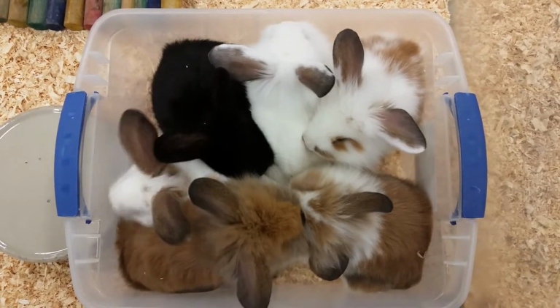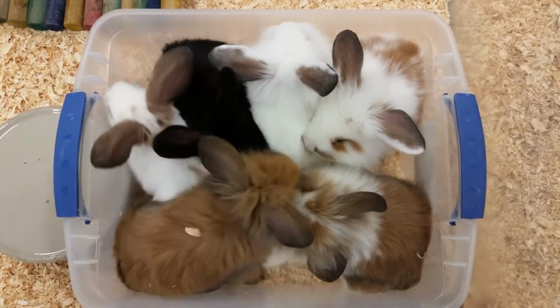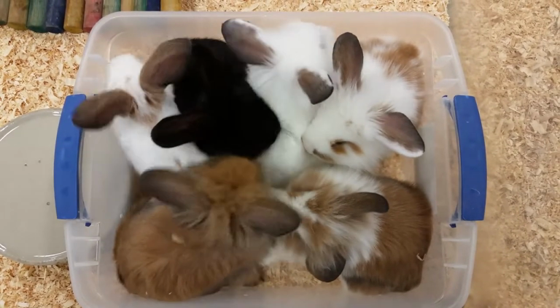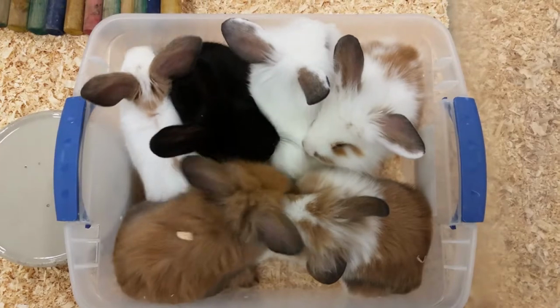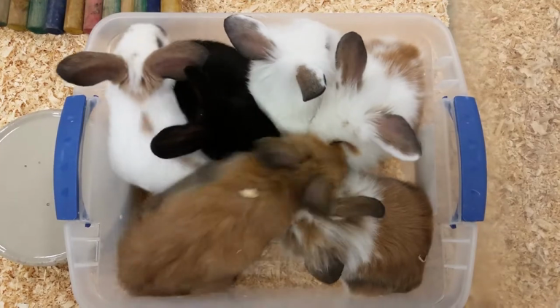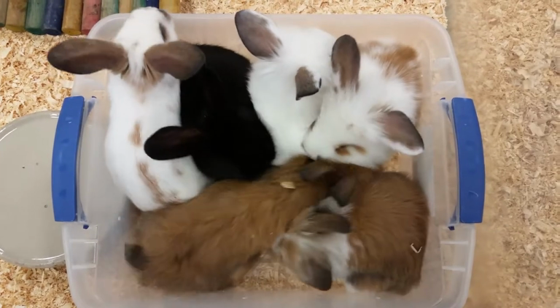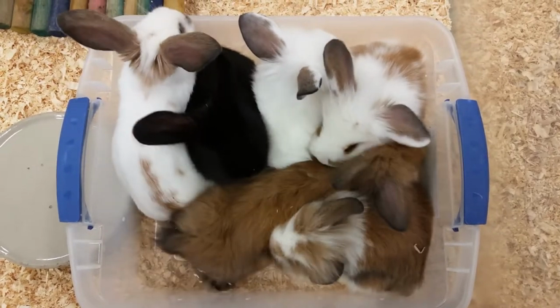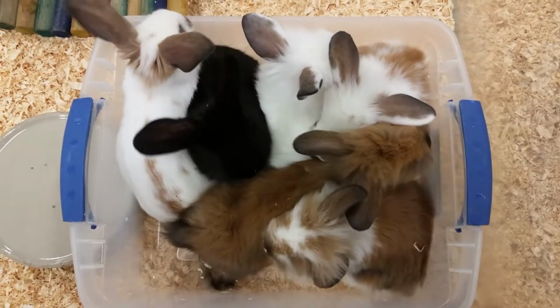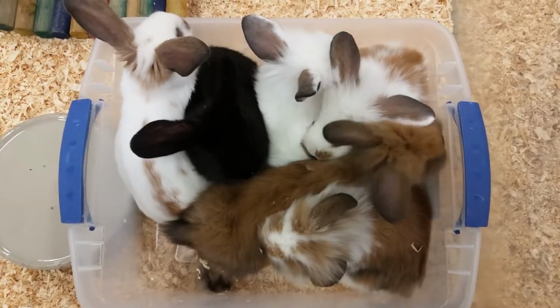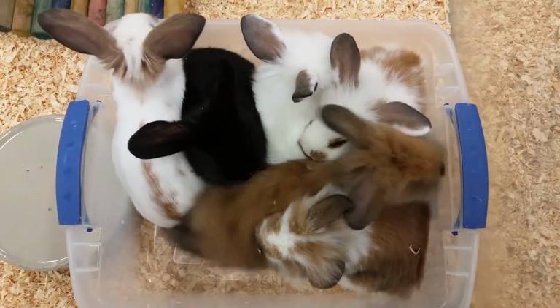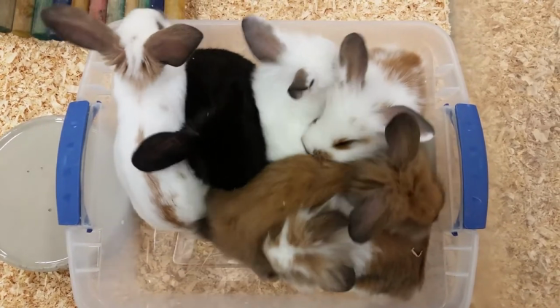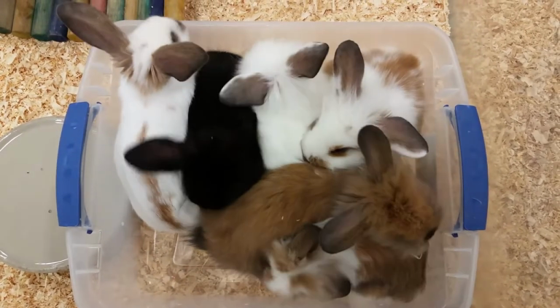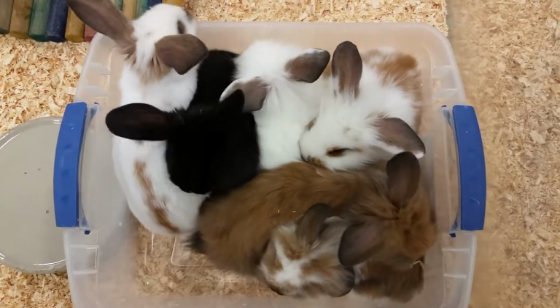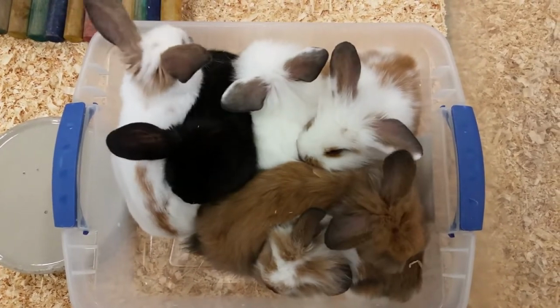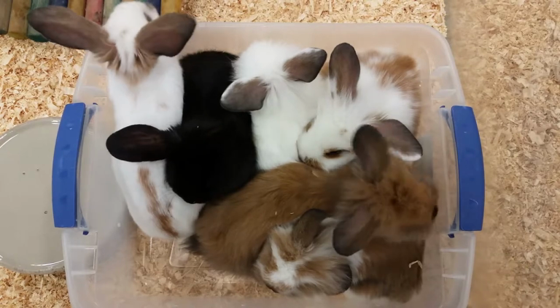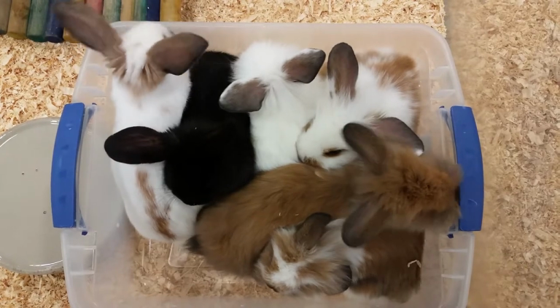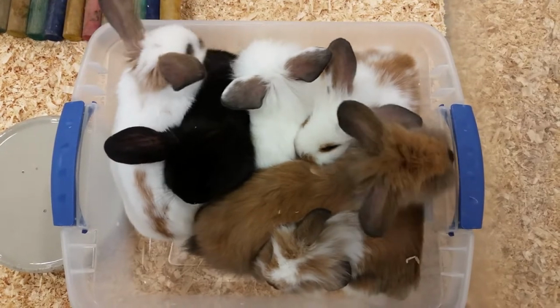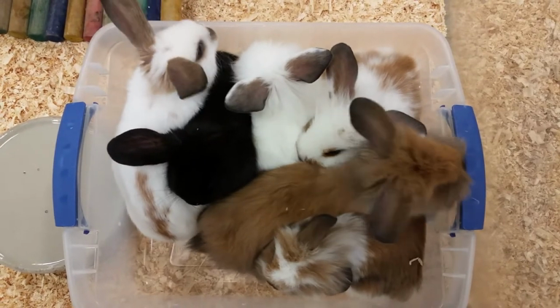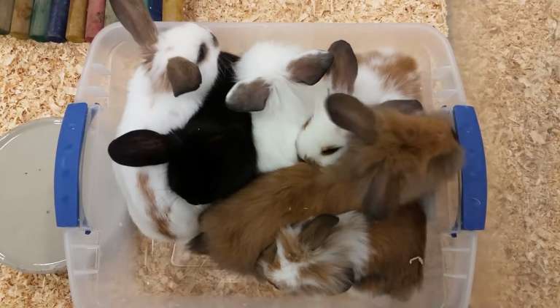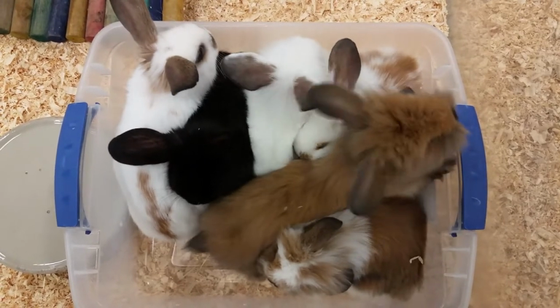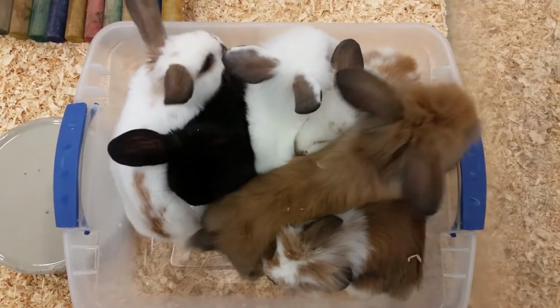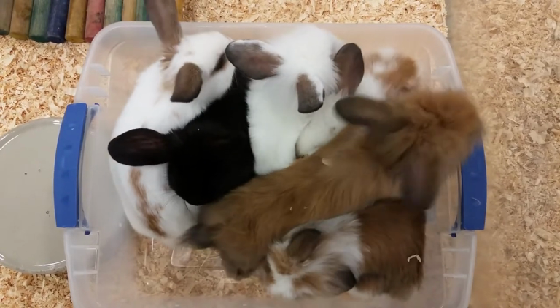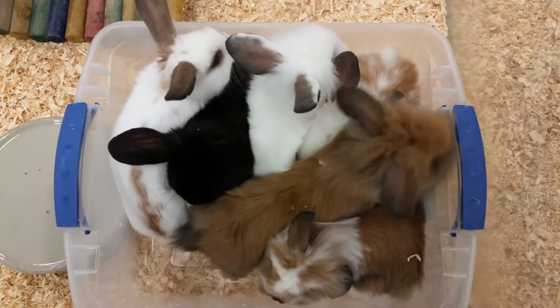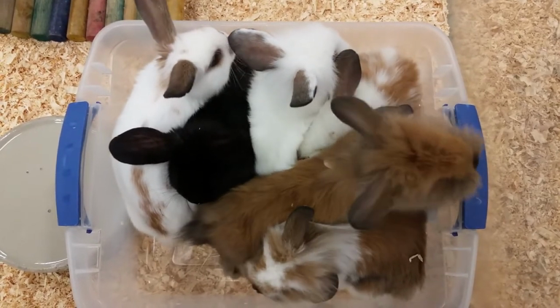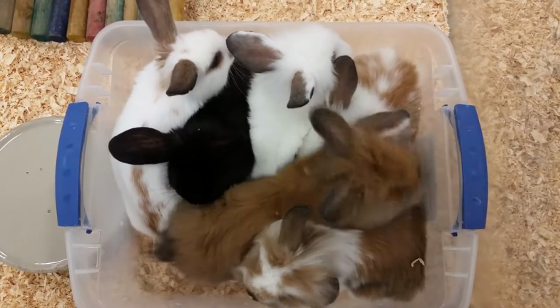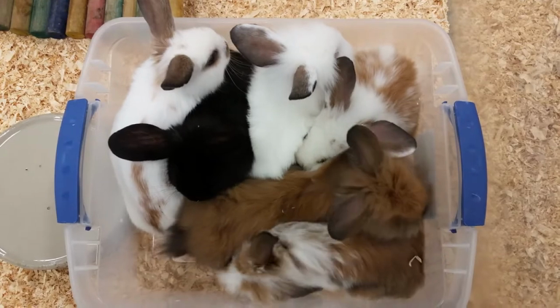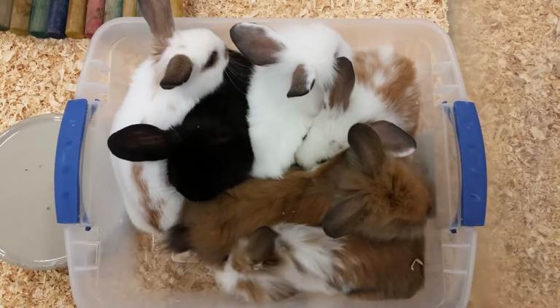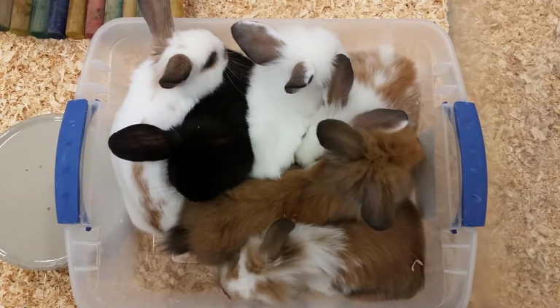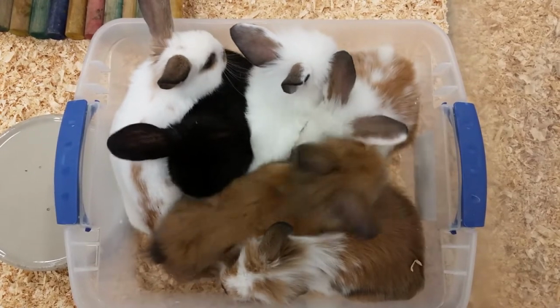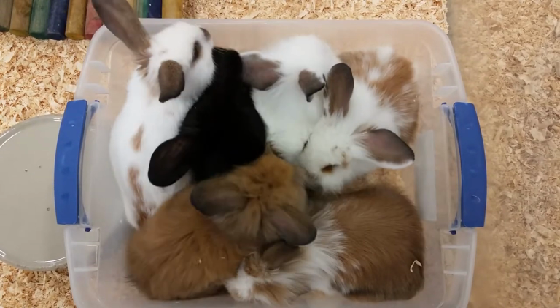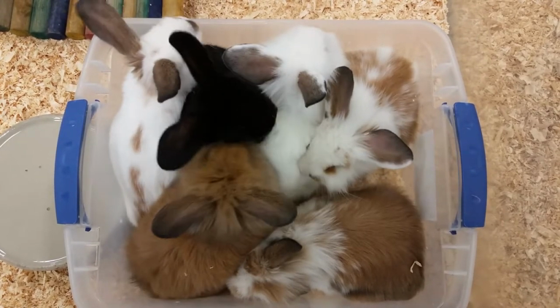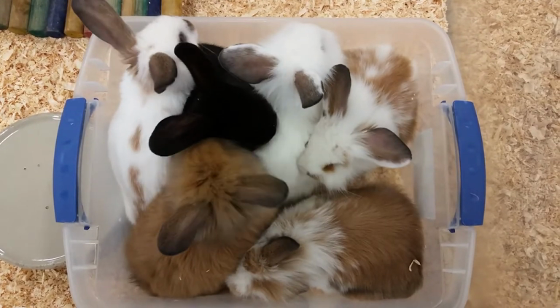These guys have a 50% hay, 50% pellet diet, and we recommend a 48 by 18 inch environment for them when they are full grown. They are rodents, so you need to make sure to provide them with a chew to grind down their teeth, otherwise you'll have to get them clipped.